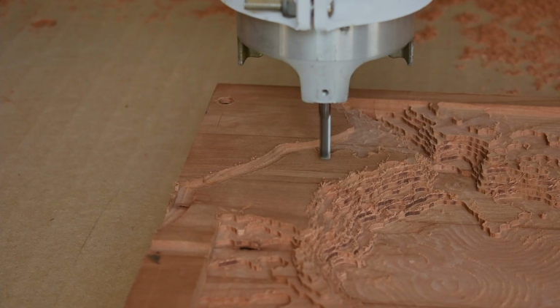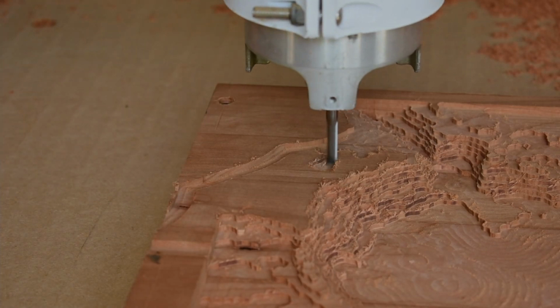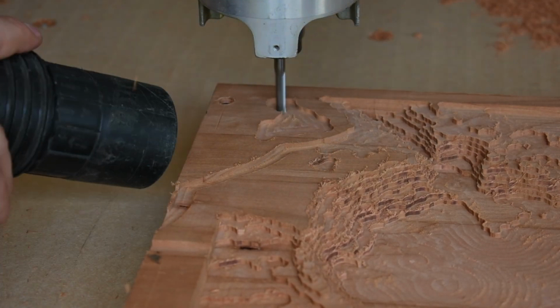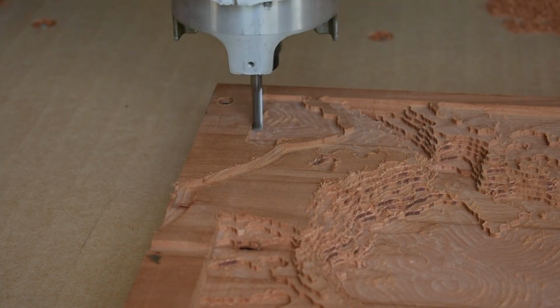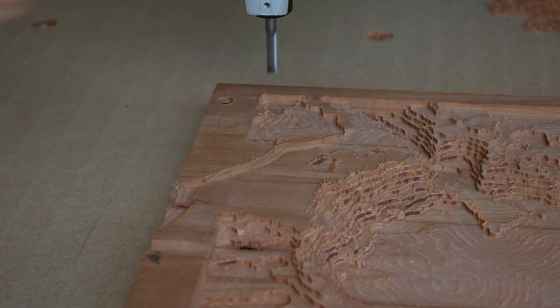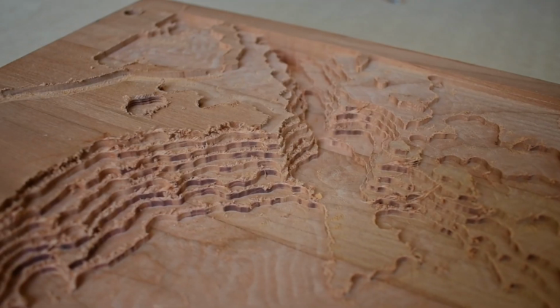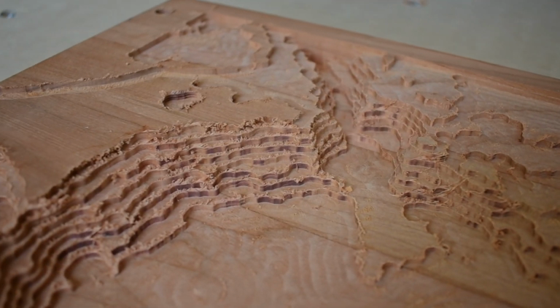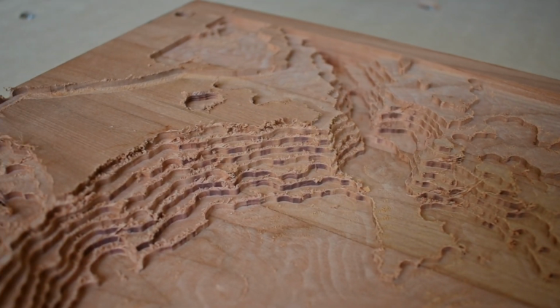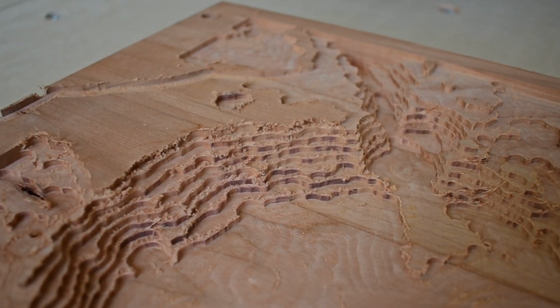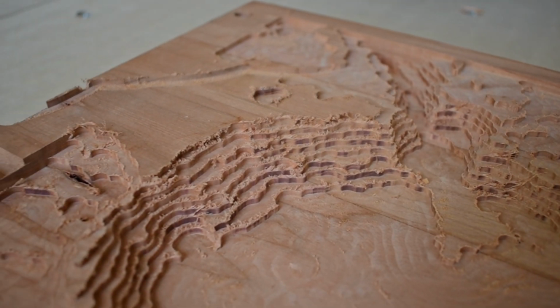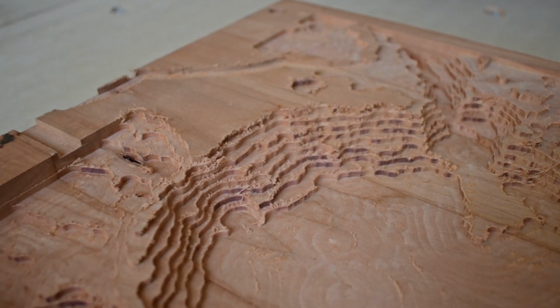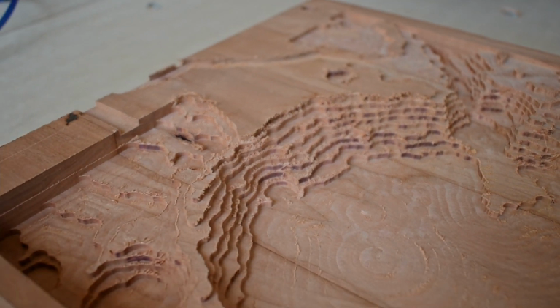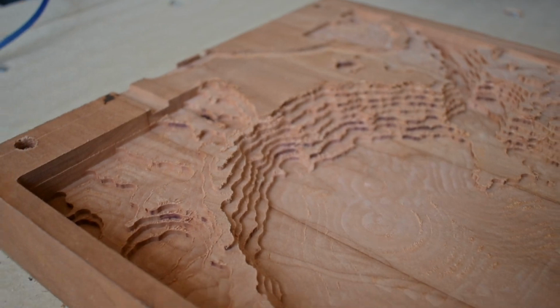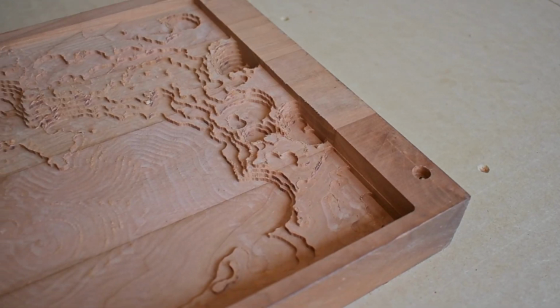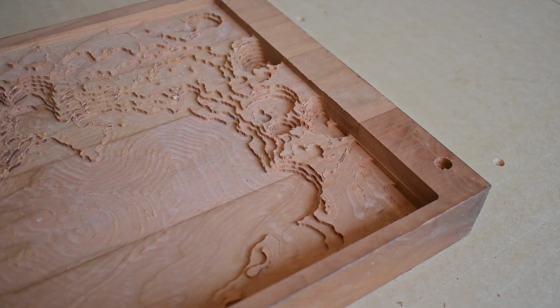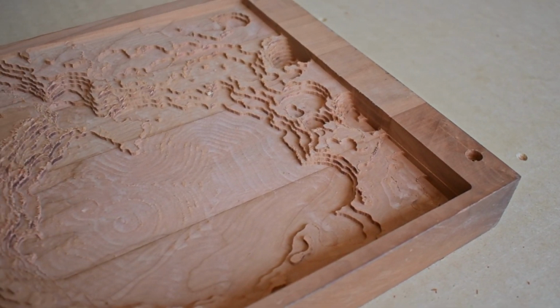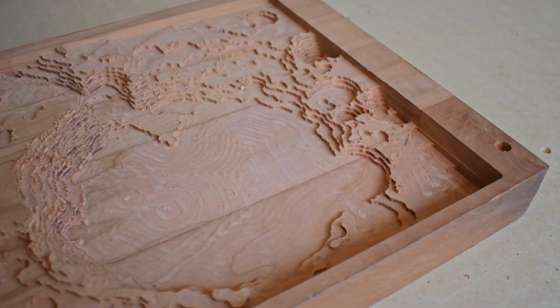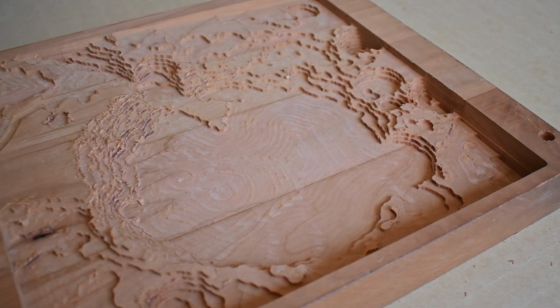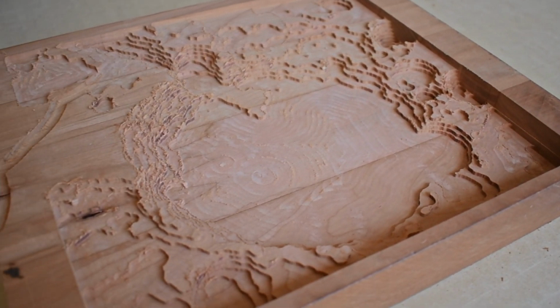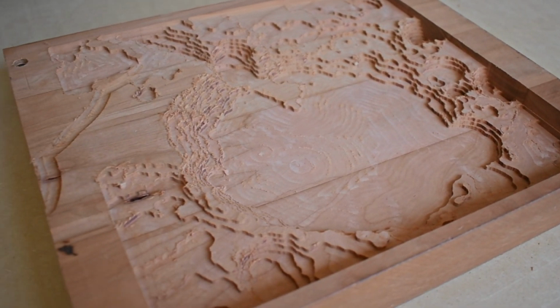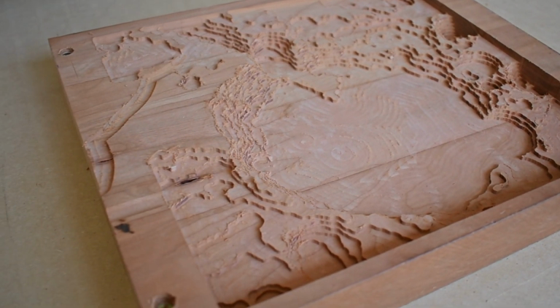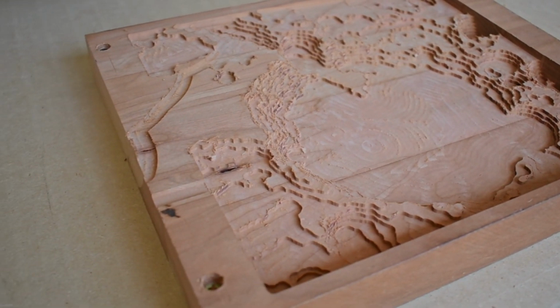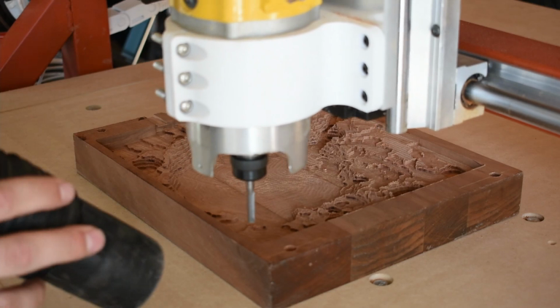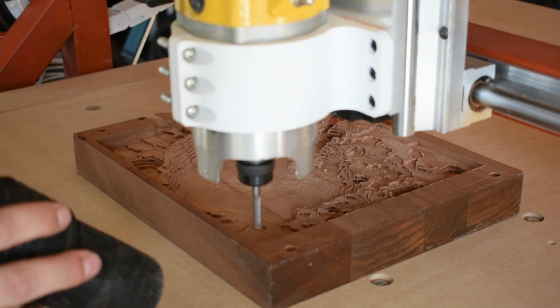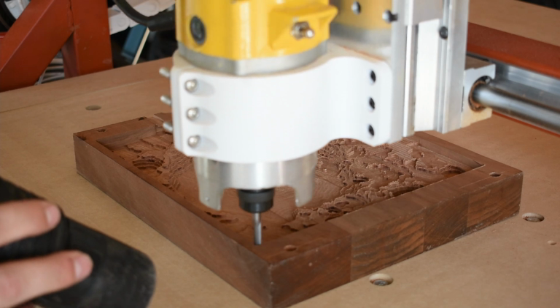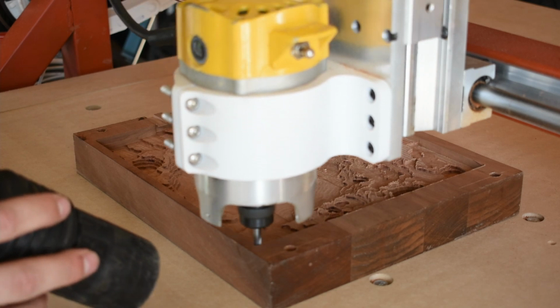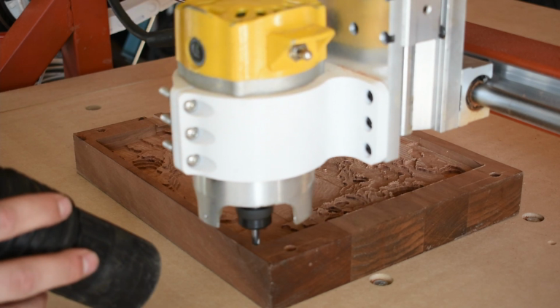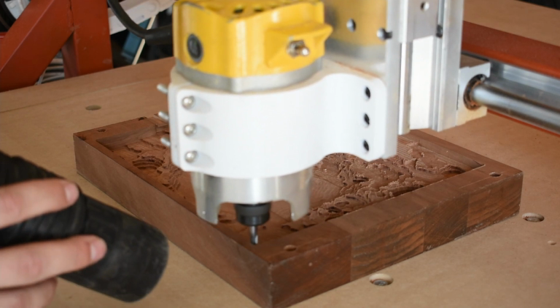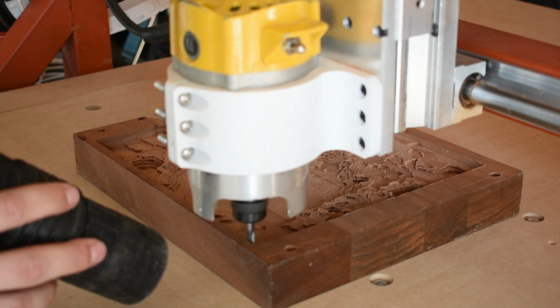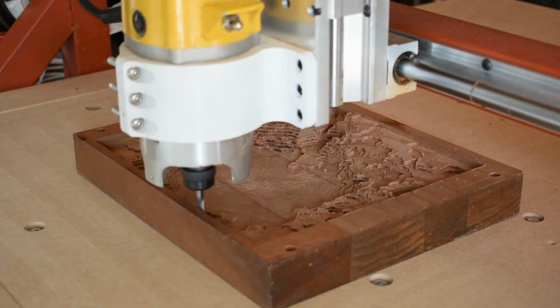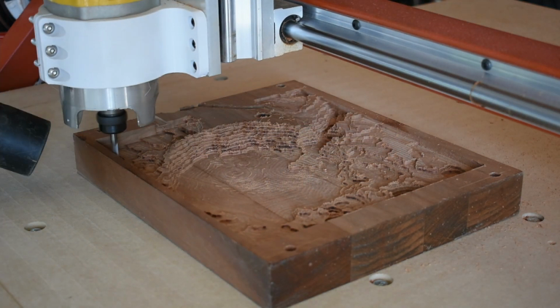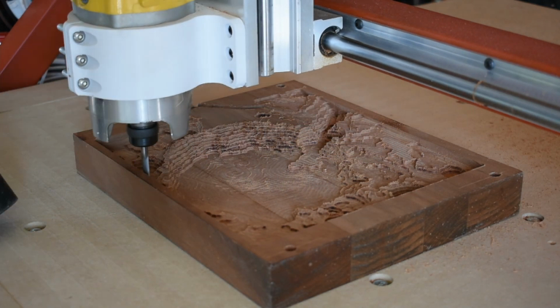The 2.5D toolpath we just ran means that all the topography is made up of terraces. Additionally, there is still about a hundred thou of material across the entire piece, so I'm going to use the same quarter-inch end mill and do a finishing pass just to get it closer to final dimension.